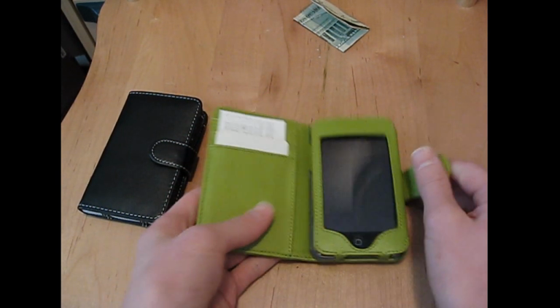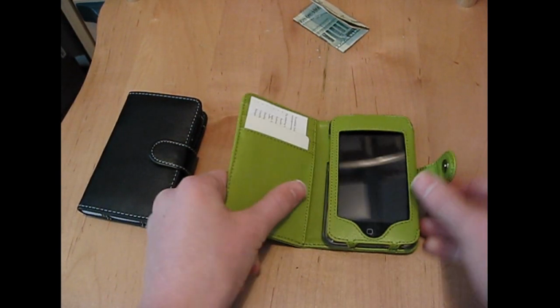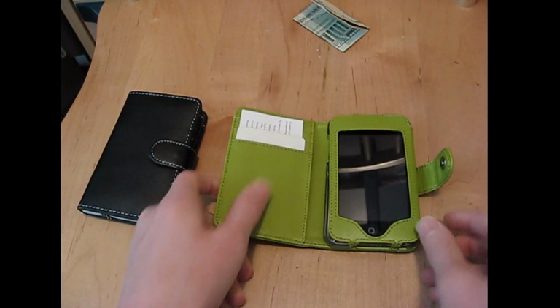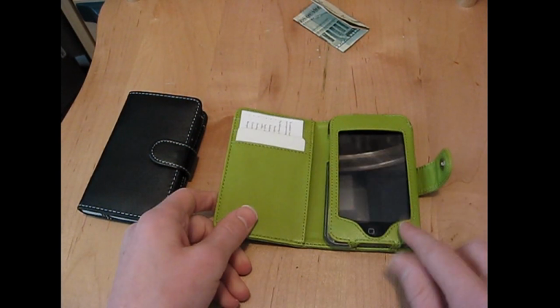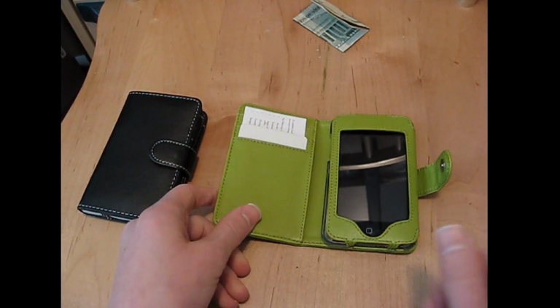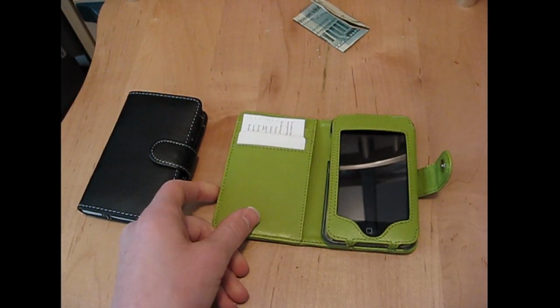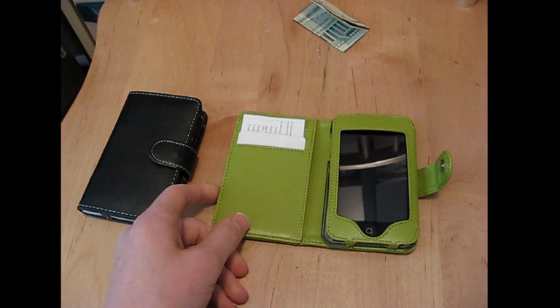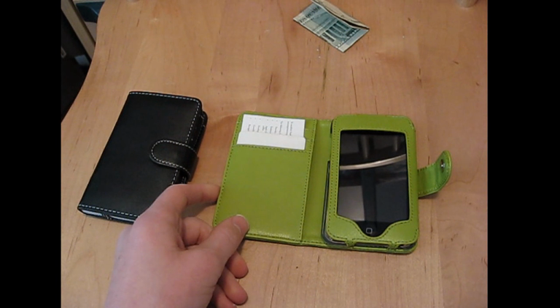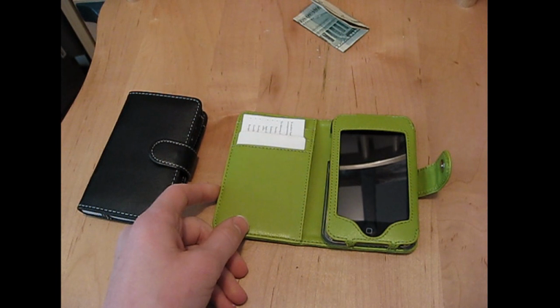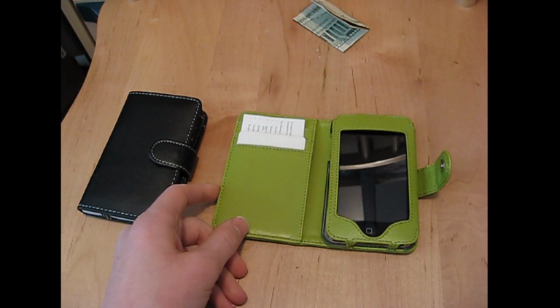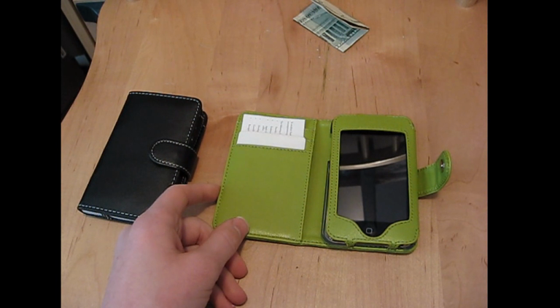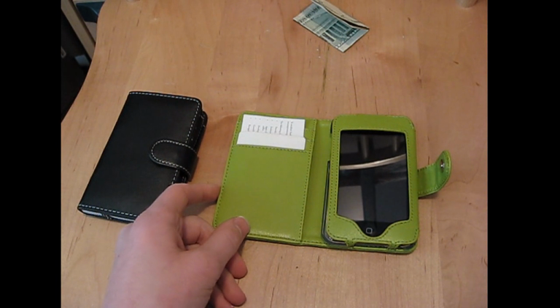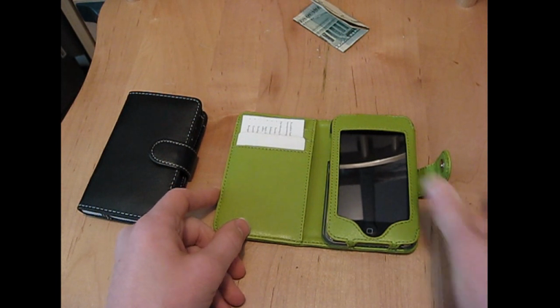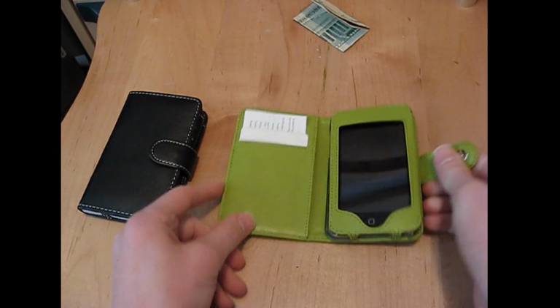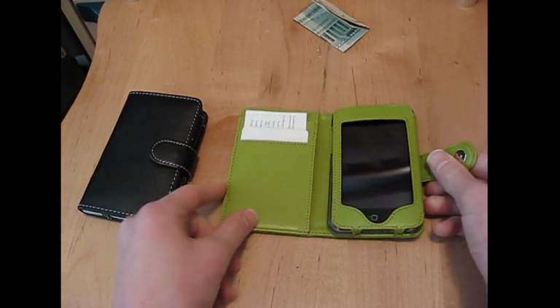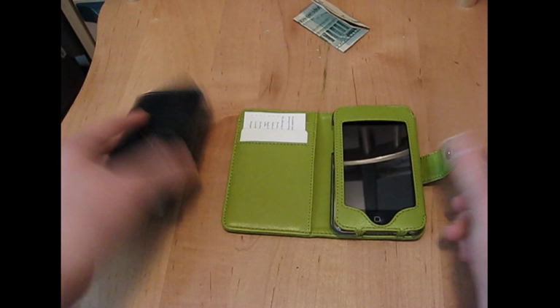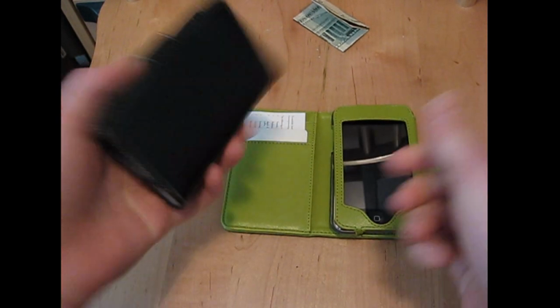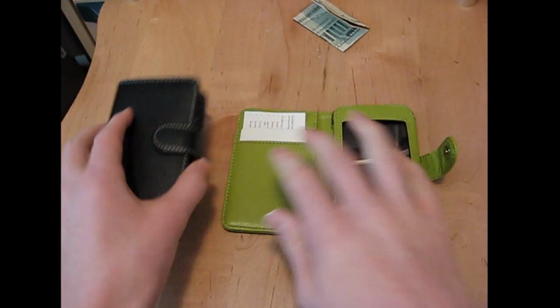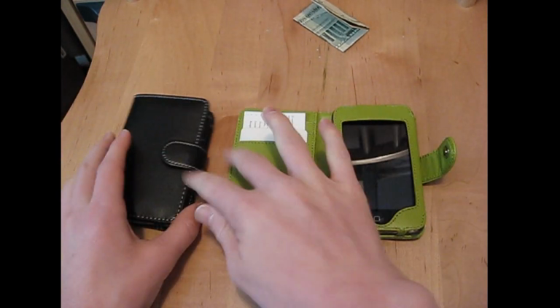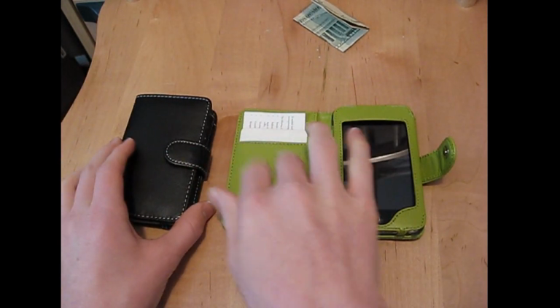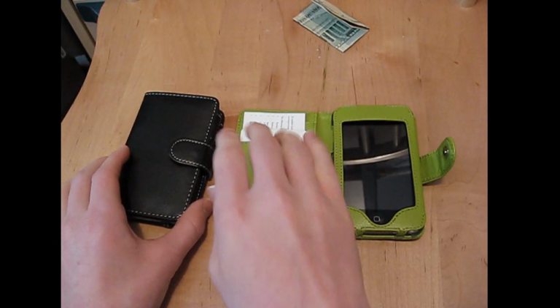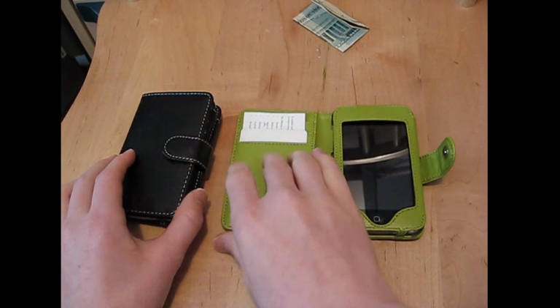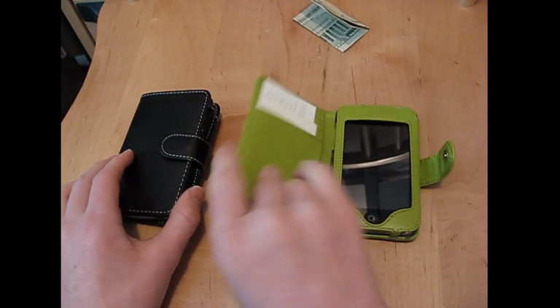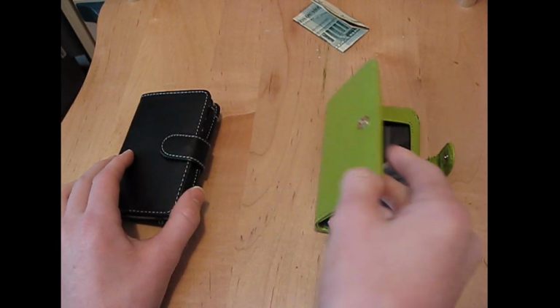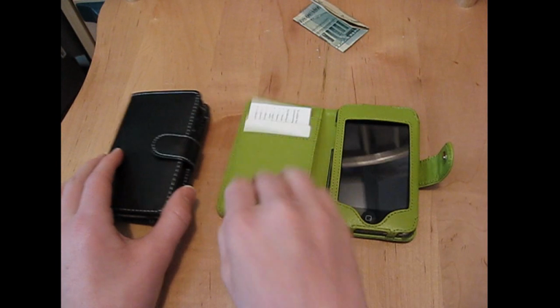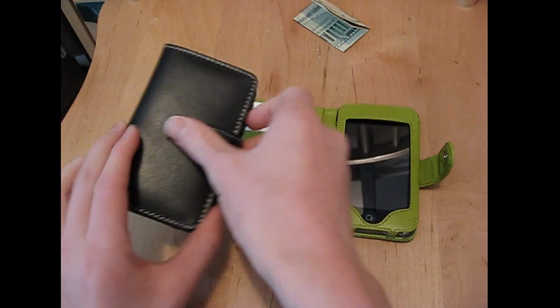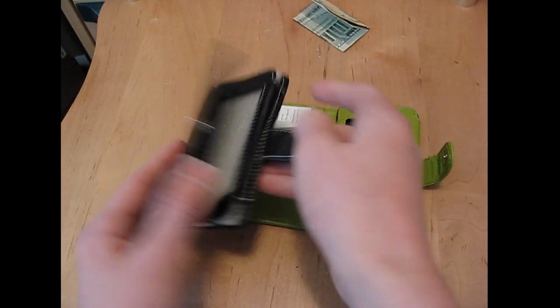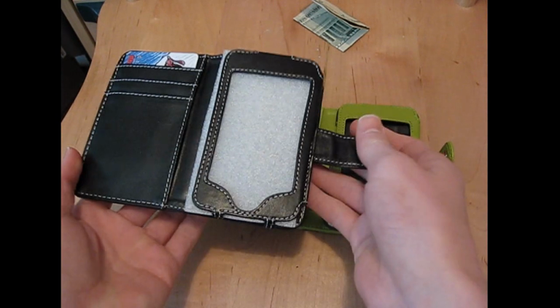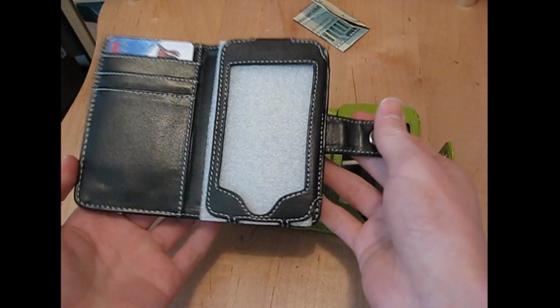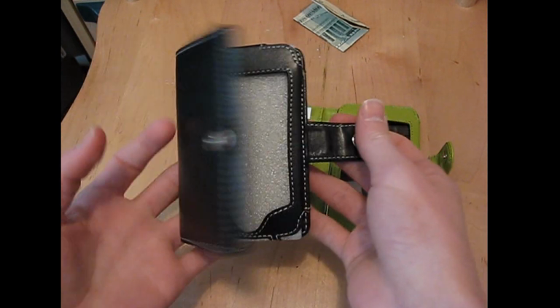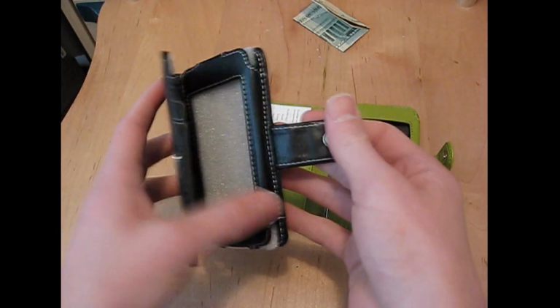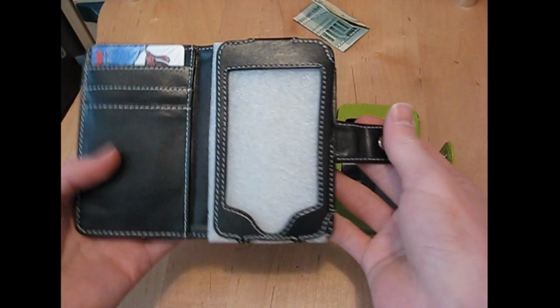It's nice, sturdy, smooth leather, very quality made, quality material, very lightweight, and well stitched. It comes in different colors too — you've got this awesome green here, you've got black, whatever matches you.